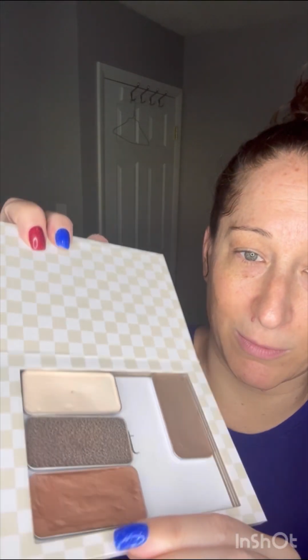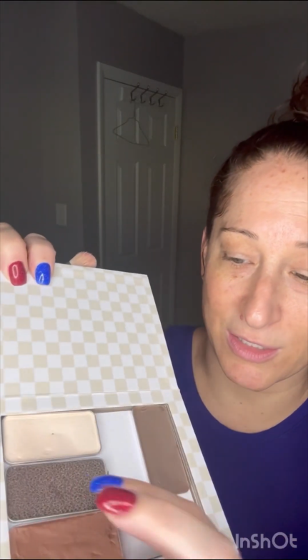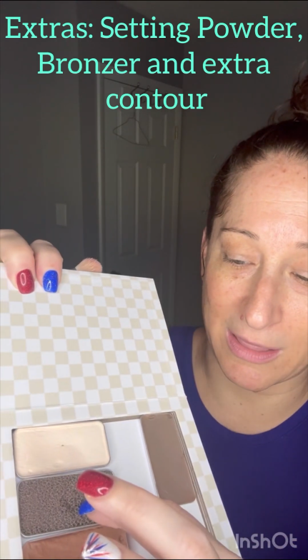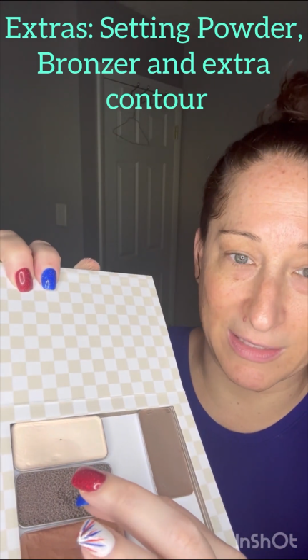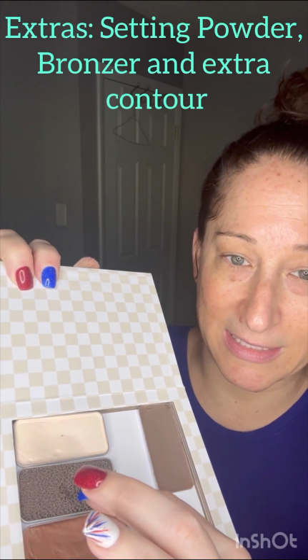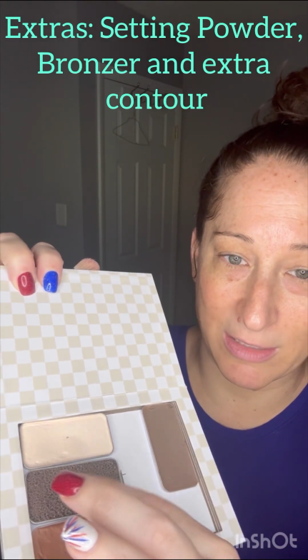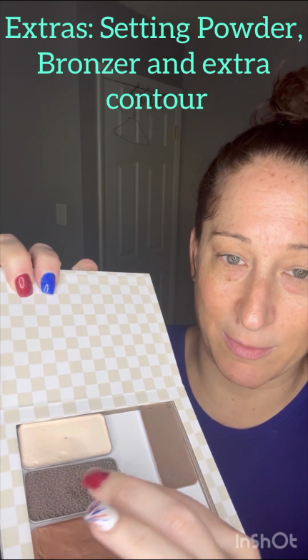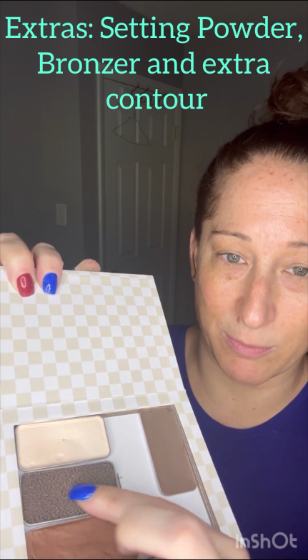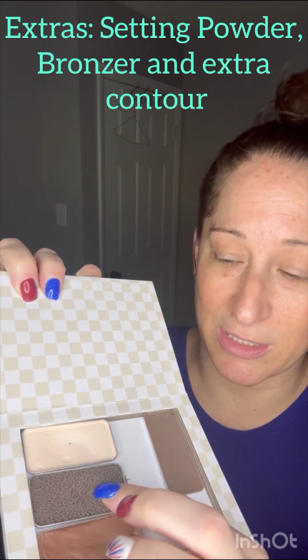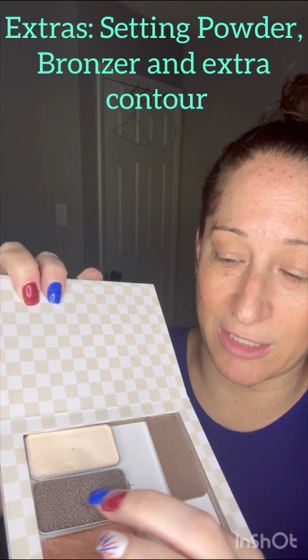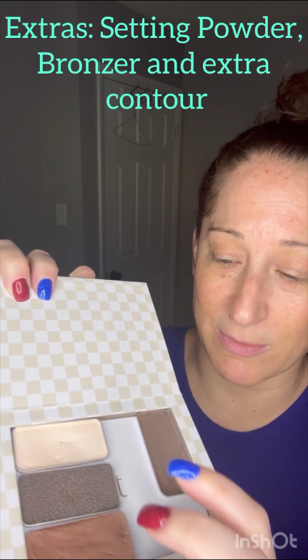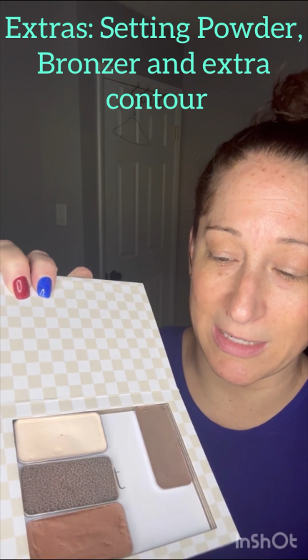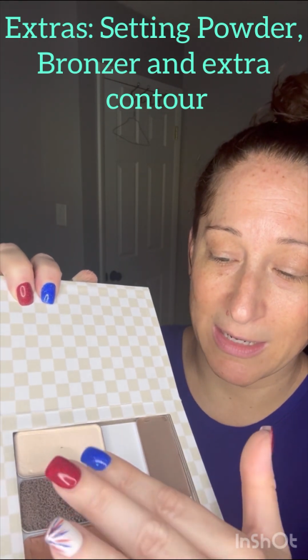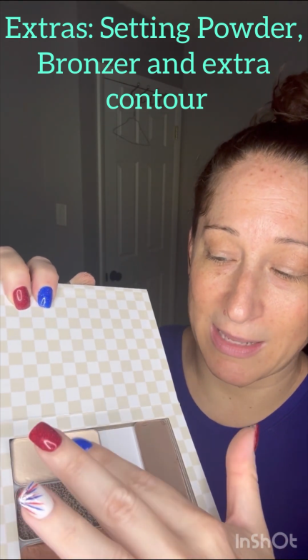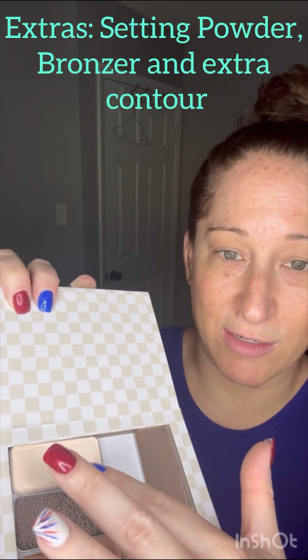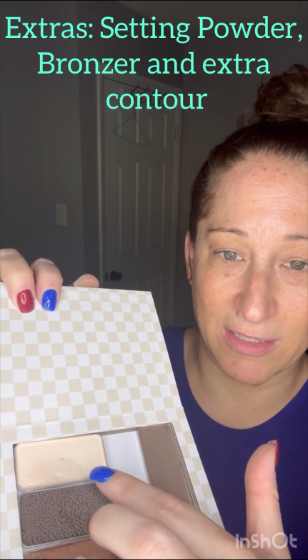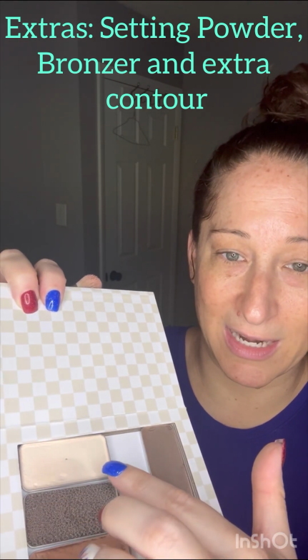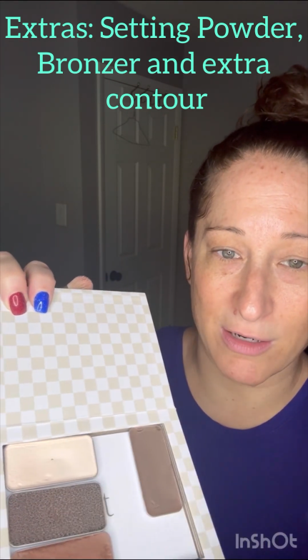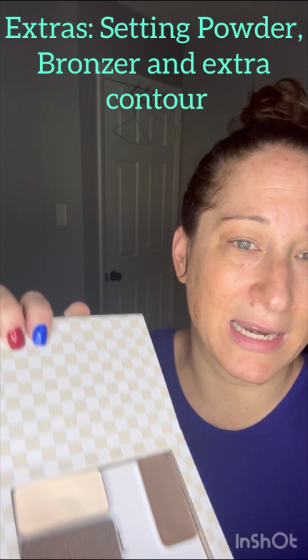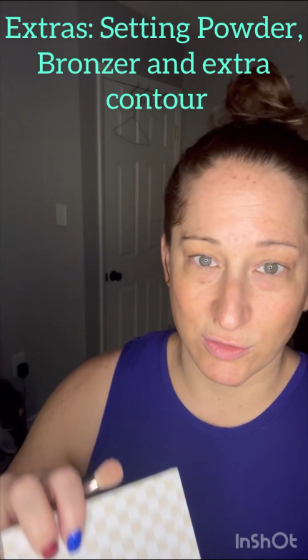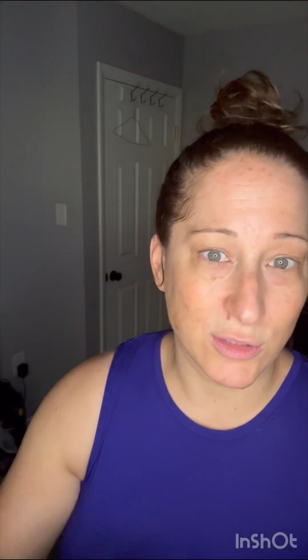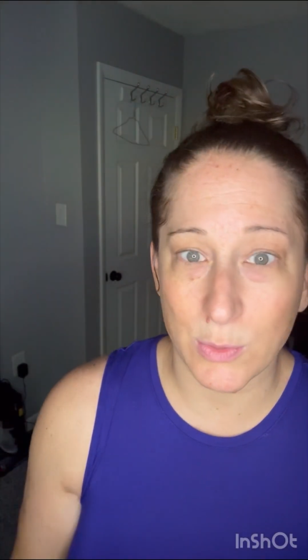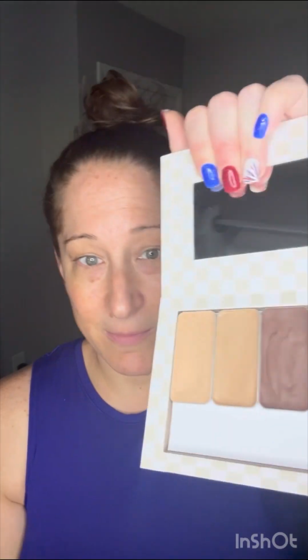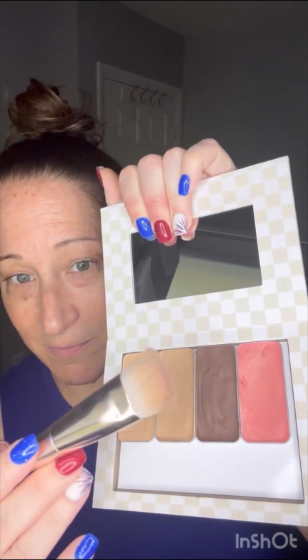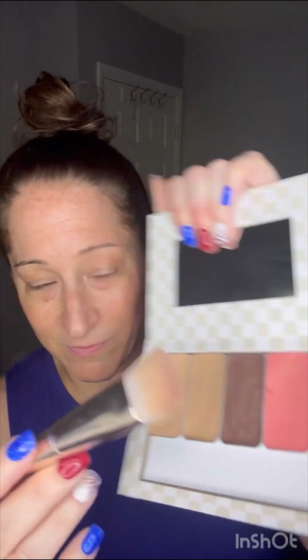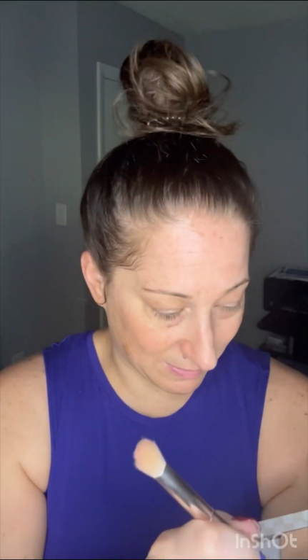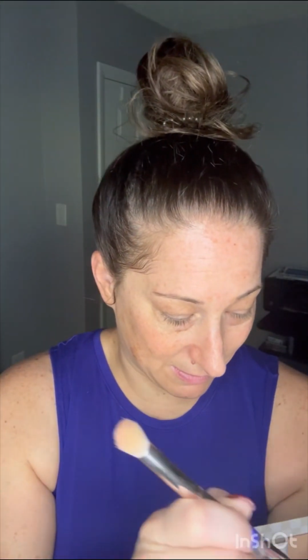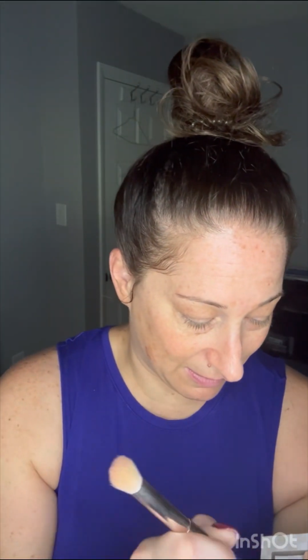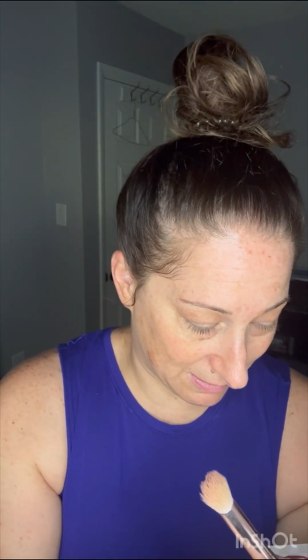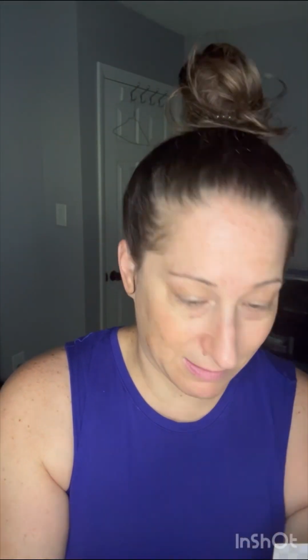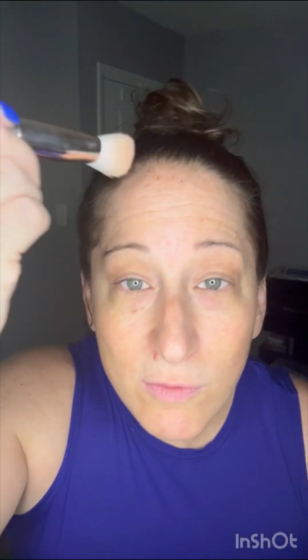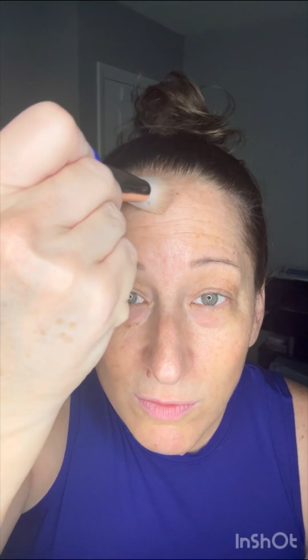The extras include the vanilla dust setting powder, the brush cleaning tile, bronzer, and an extra contour. That extra contour is specifically used for nose contouring — it's the color shadow. So let's go ahead and get started with contouring our face.